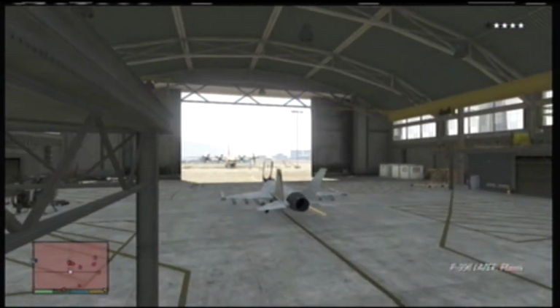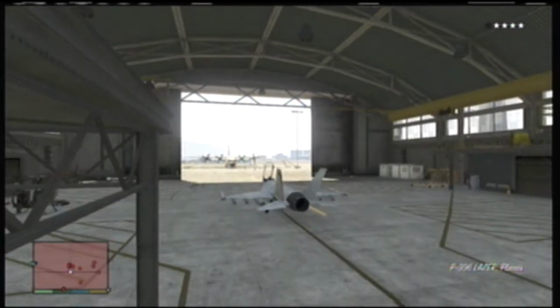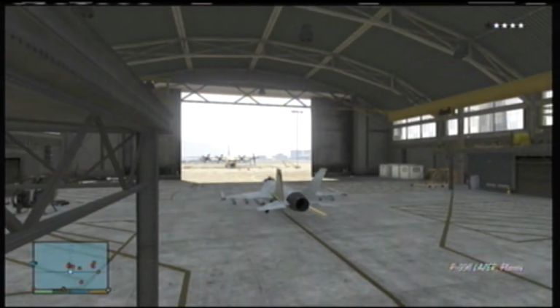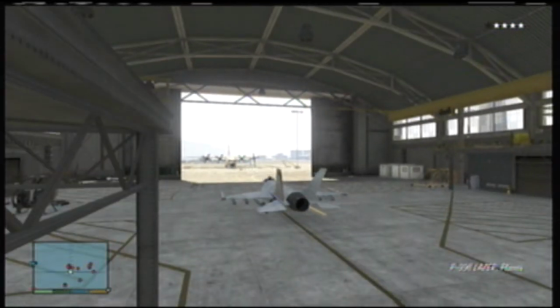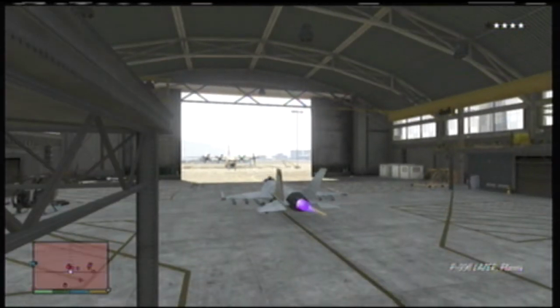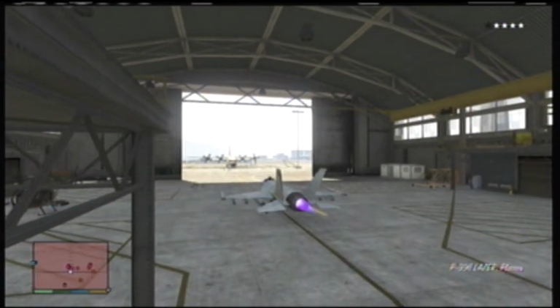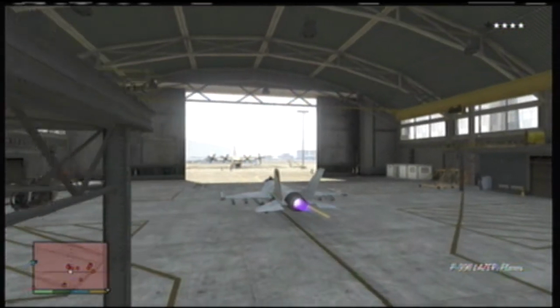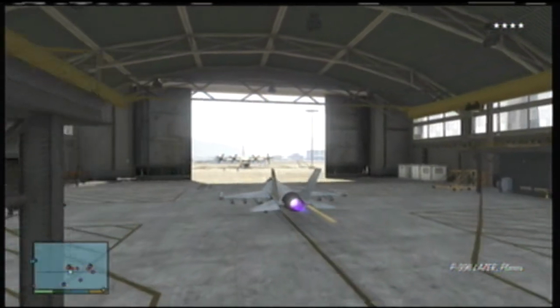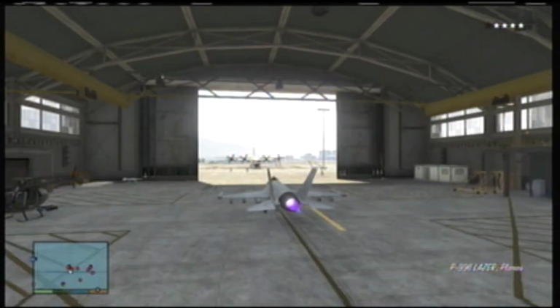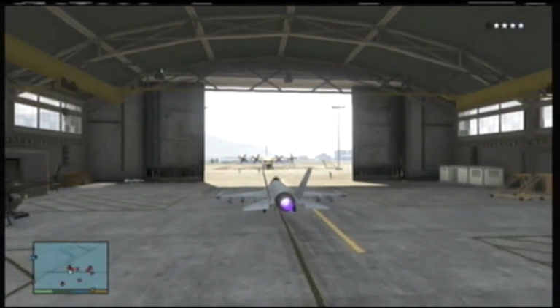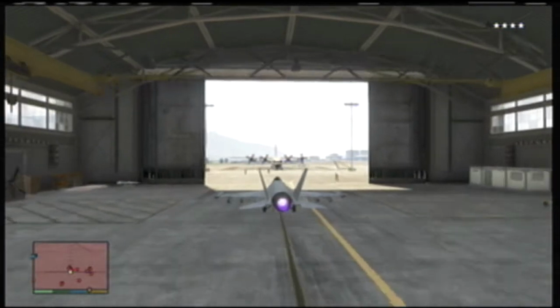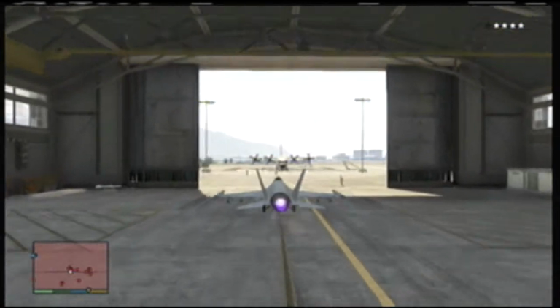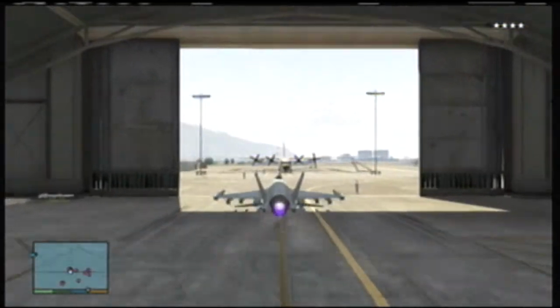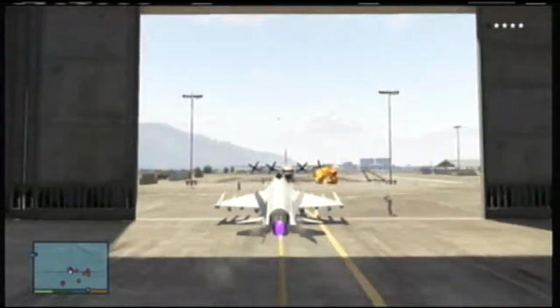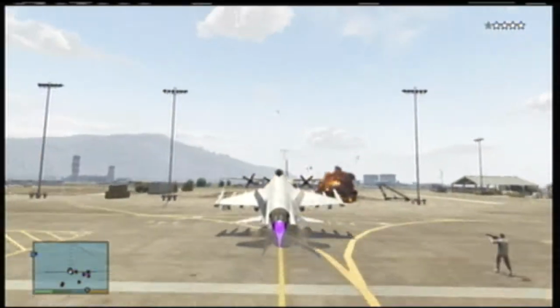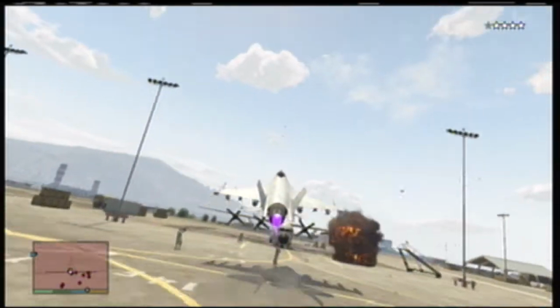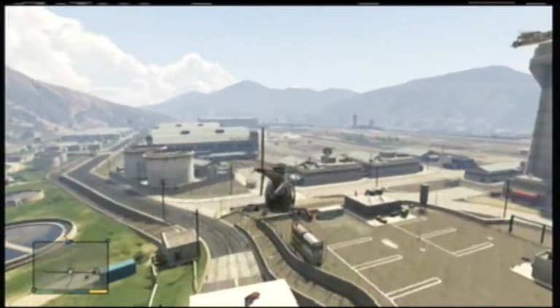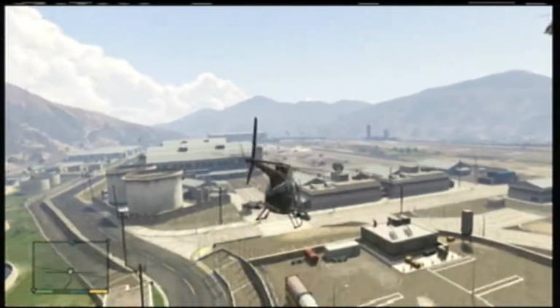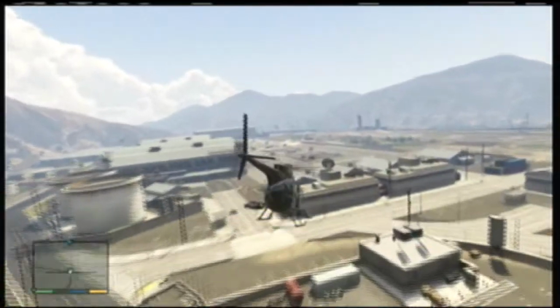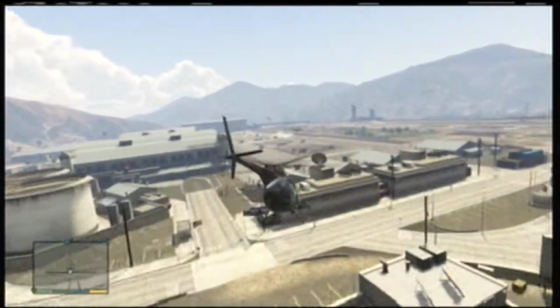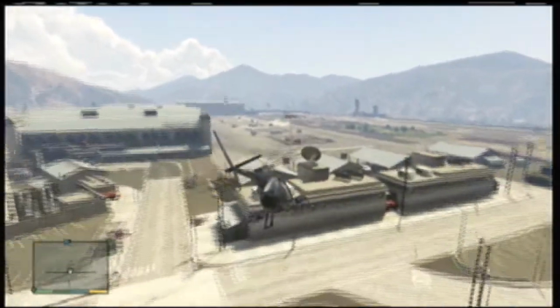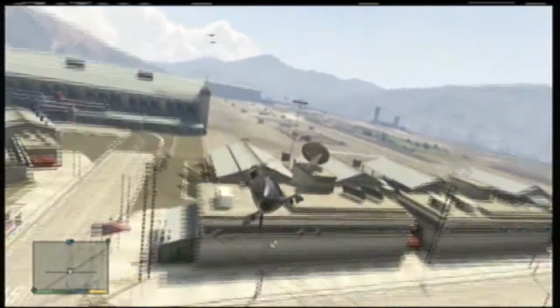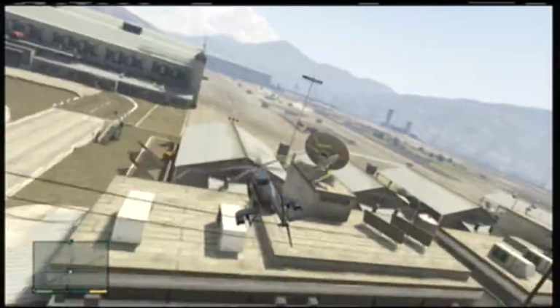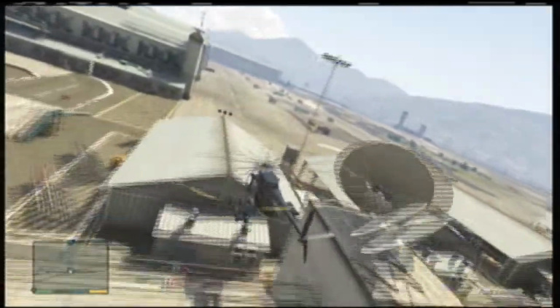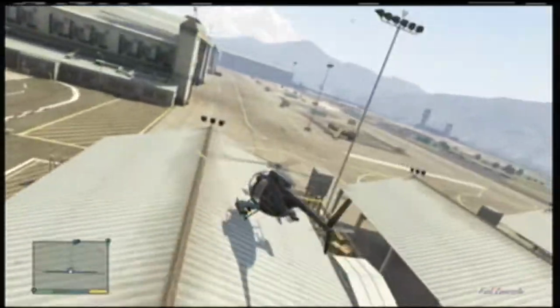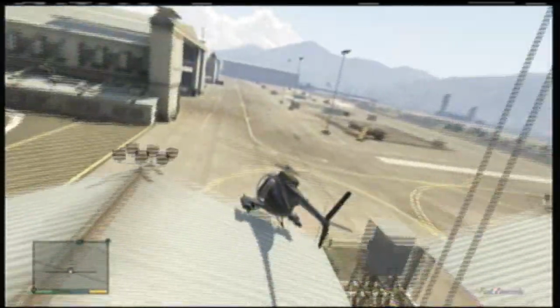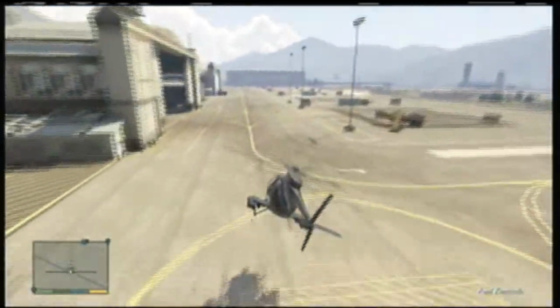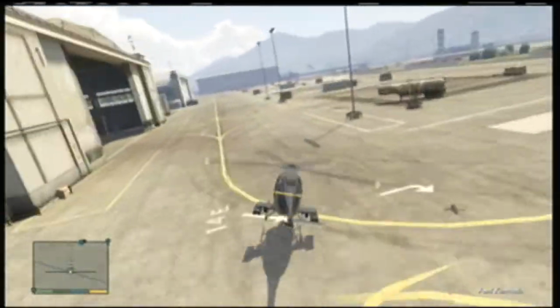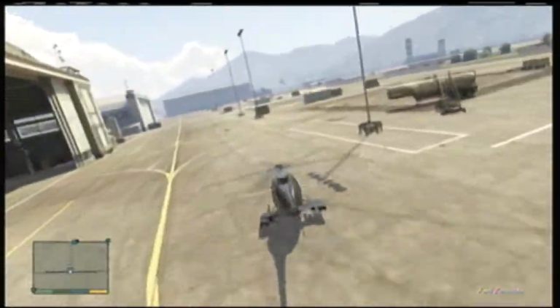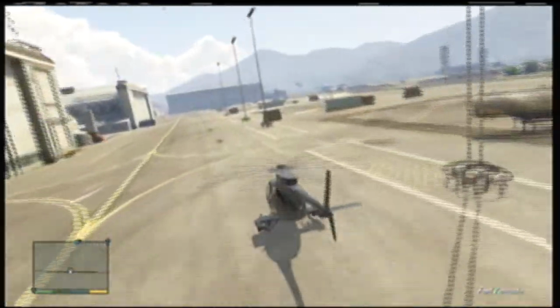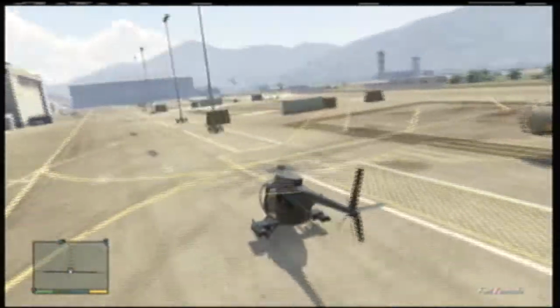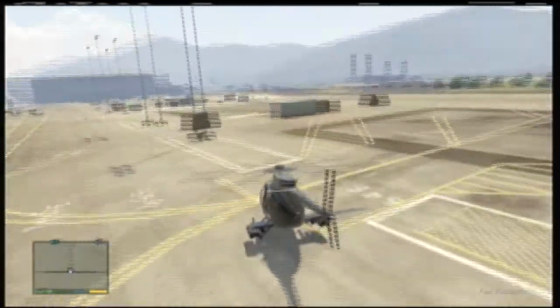Now I'm not saying your entrance into this hangar is gonna happen like that every time — that was probably a once in a lifetime entrance. Let me show you a more practical entrance here where I simply just get out of my helicopter and run into the hangar and get the jet.